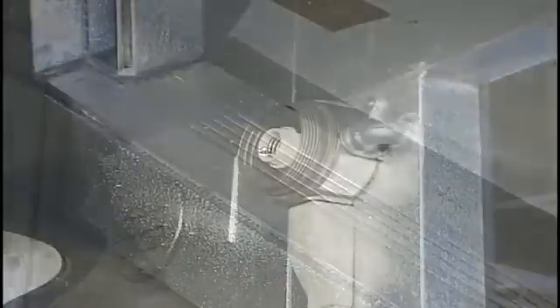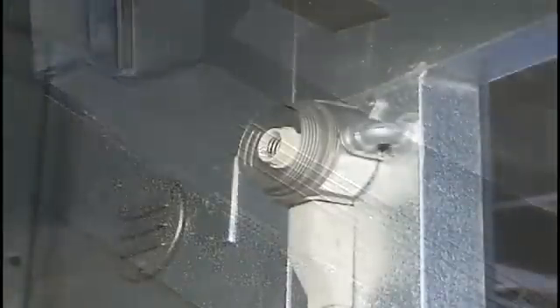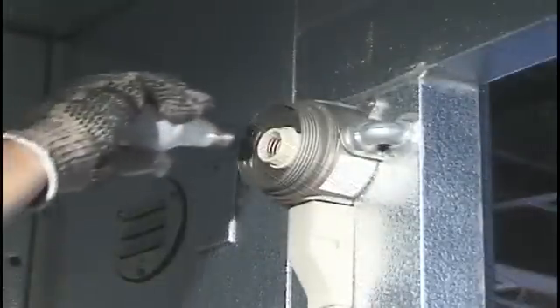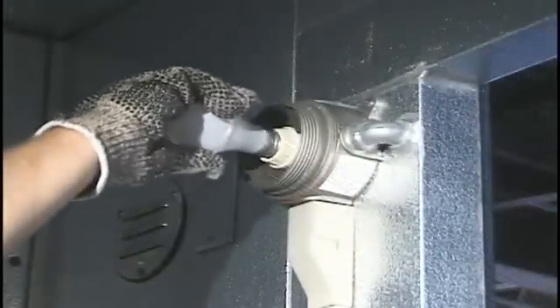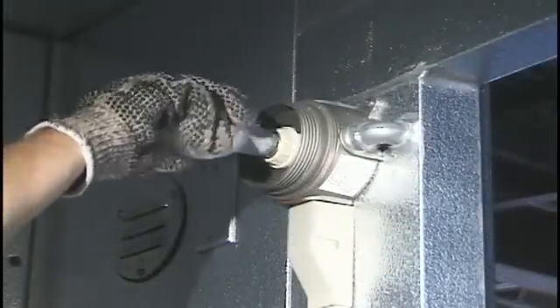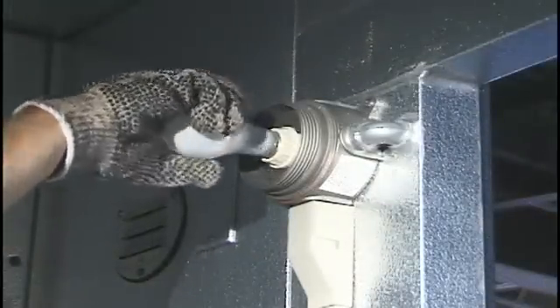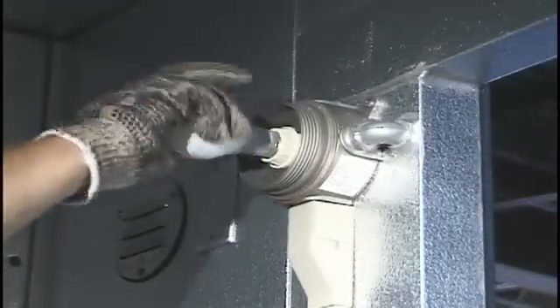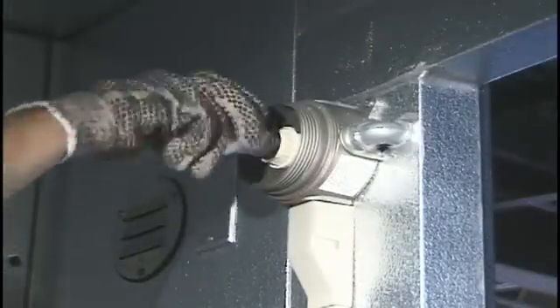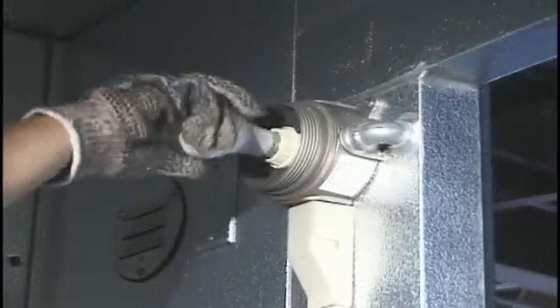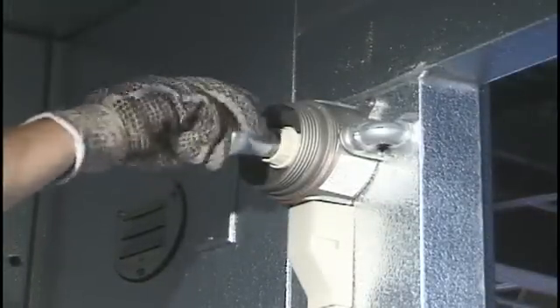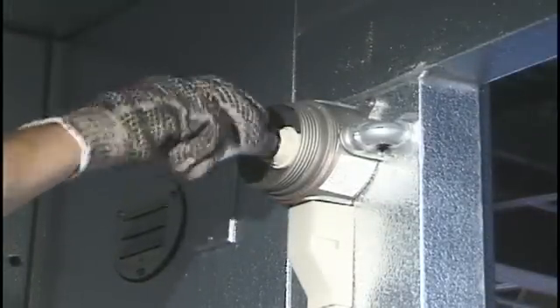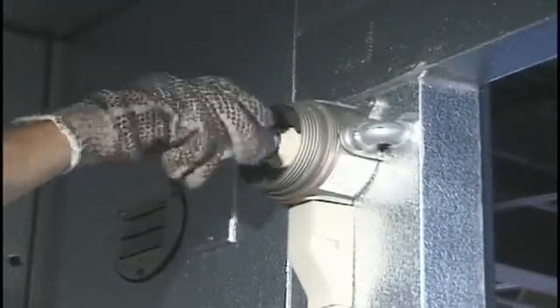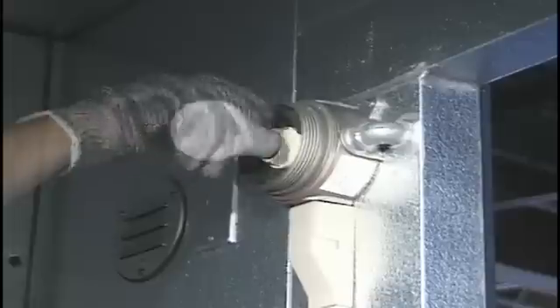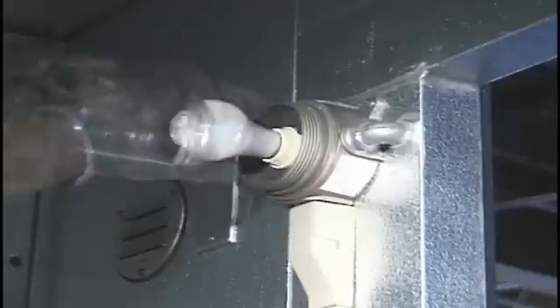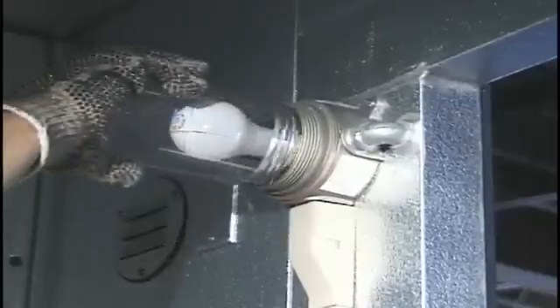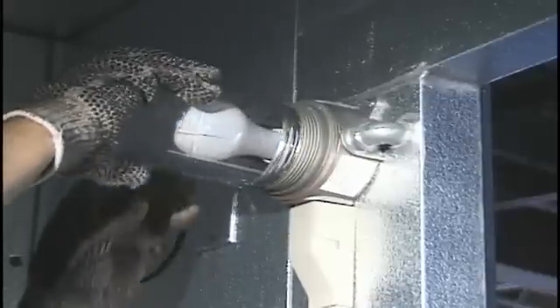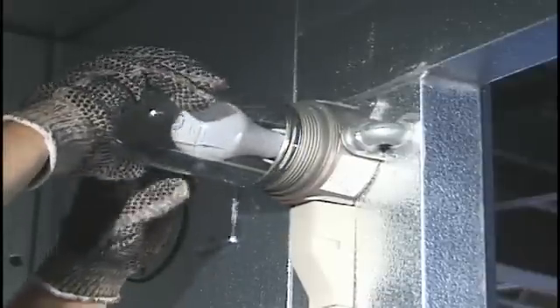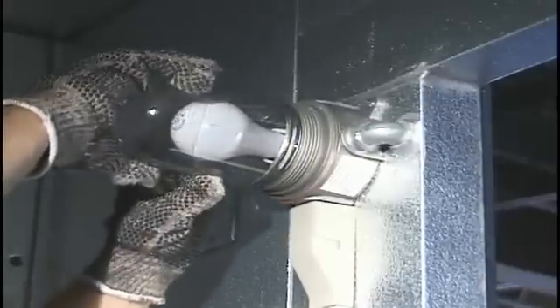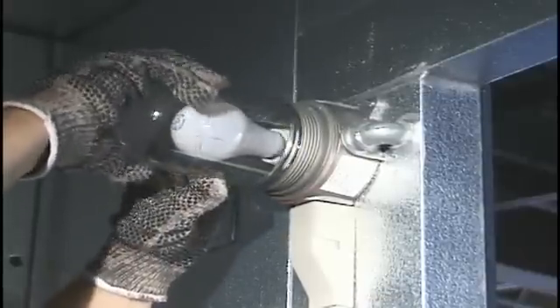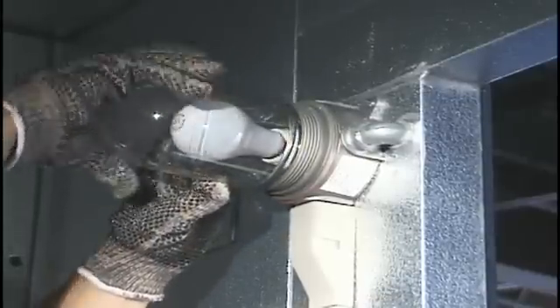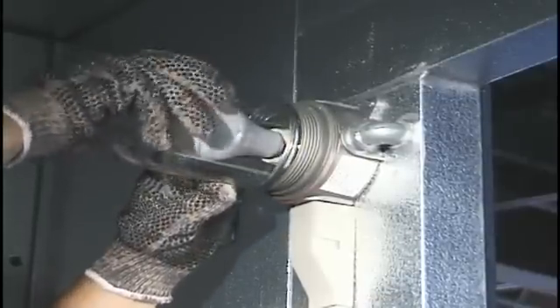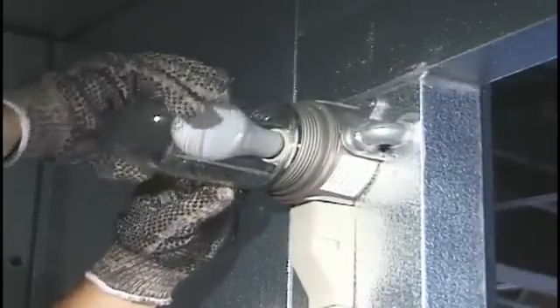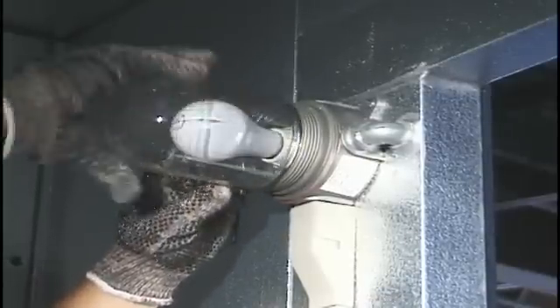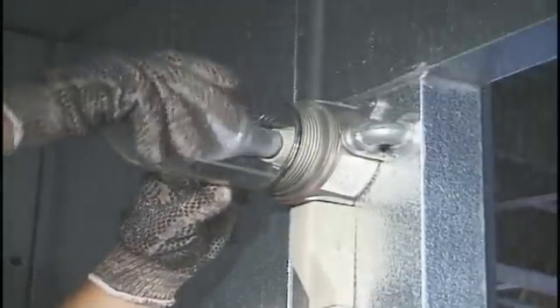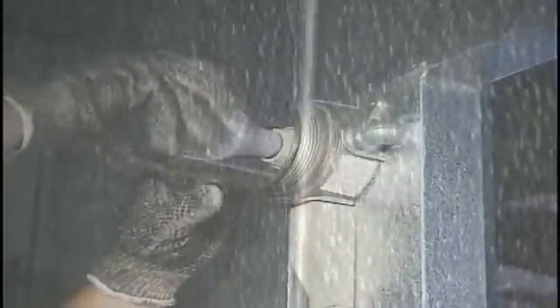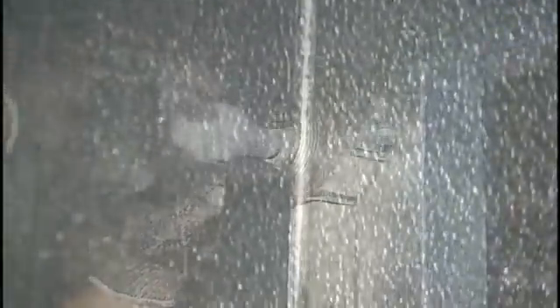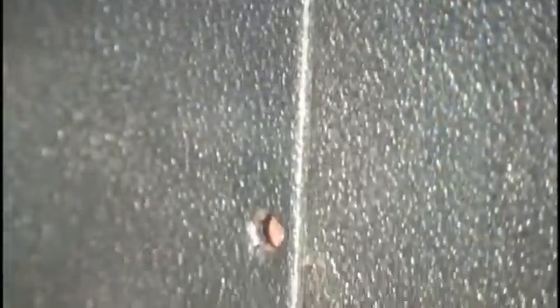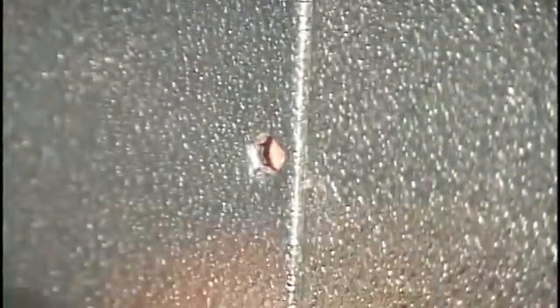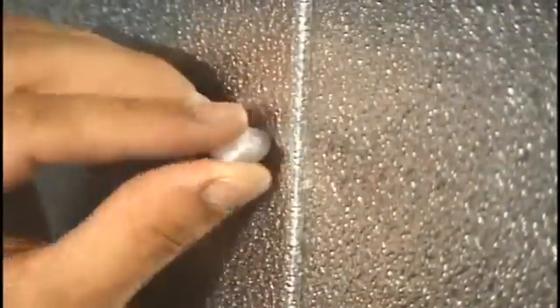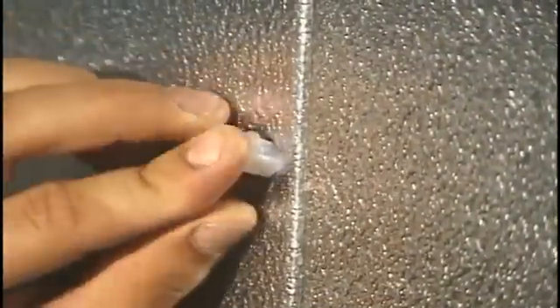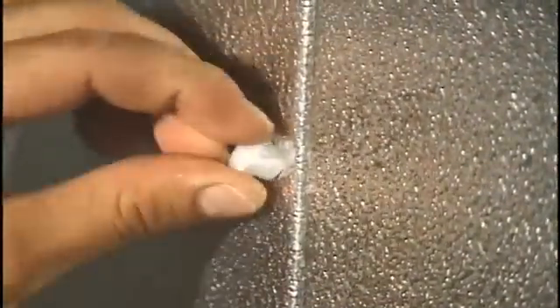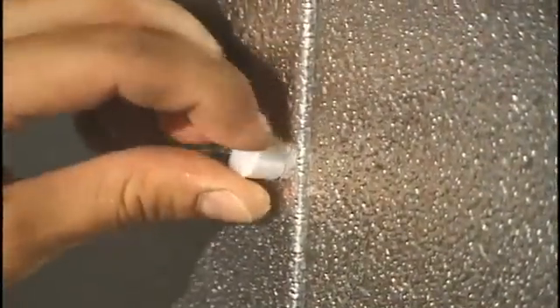Install the light bulb and light fixture. The electrical diagram is located in the installation package. The power should be hooked up by a certified electrician. Insert the cam hole plugs by gently tapping into place.